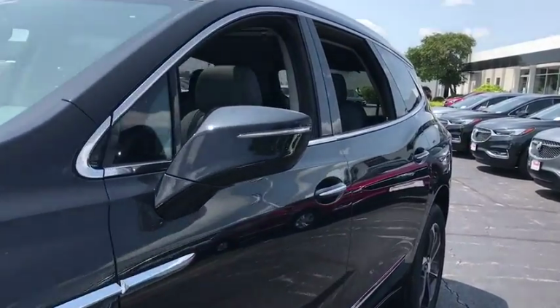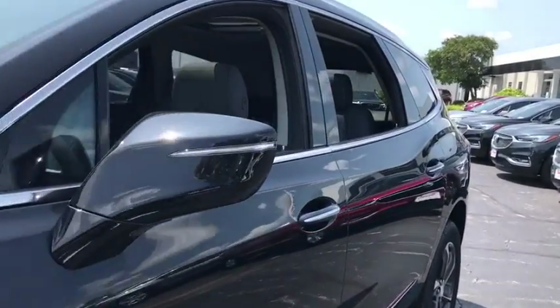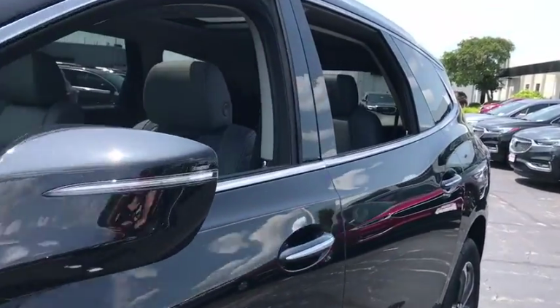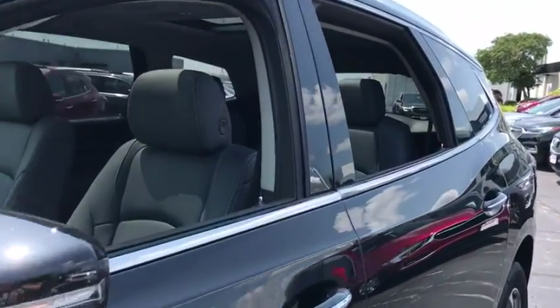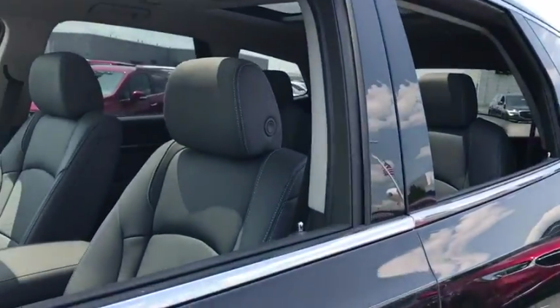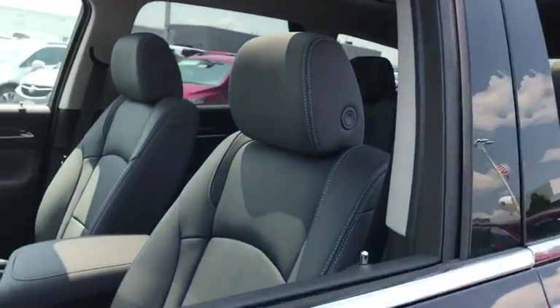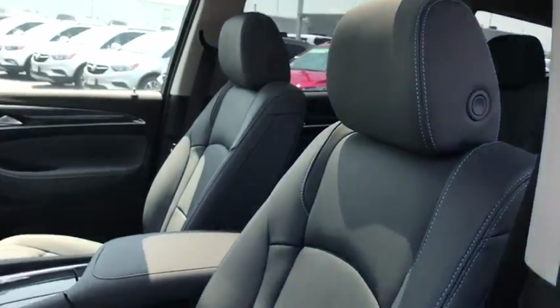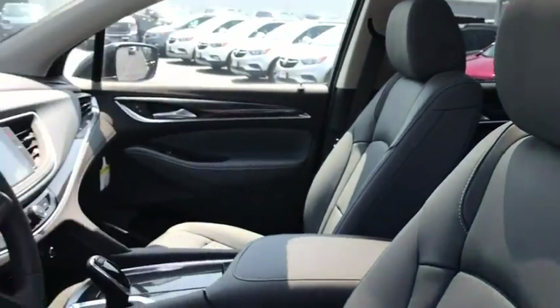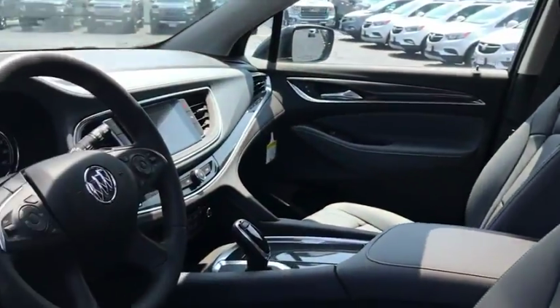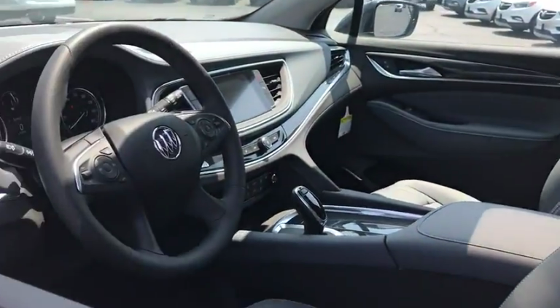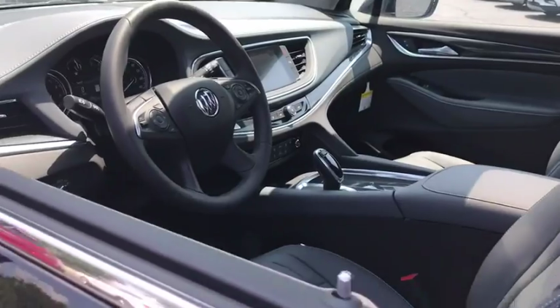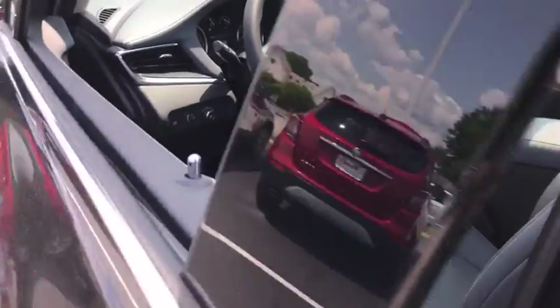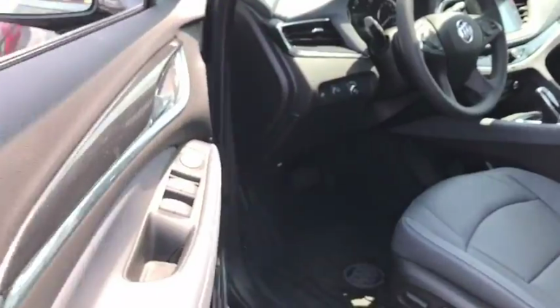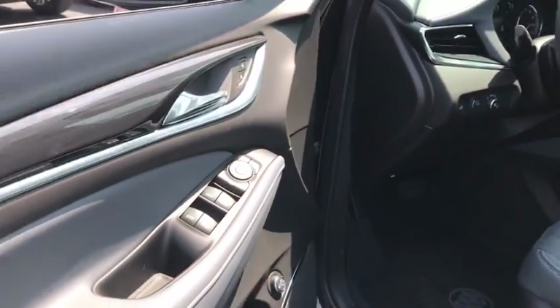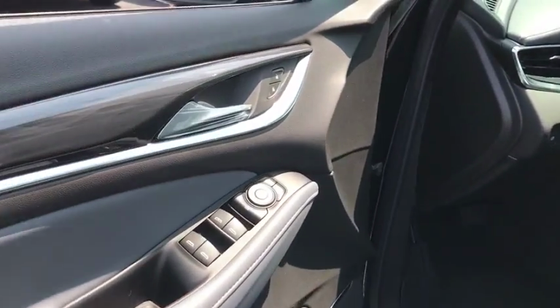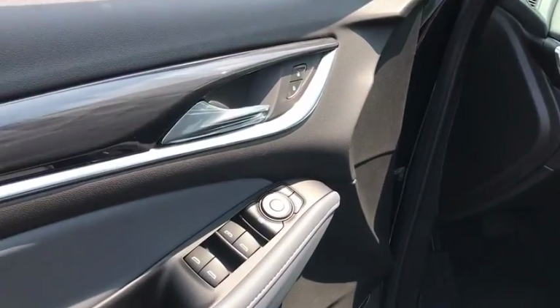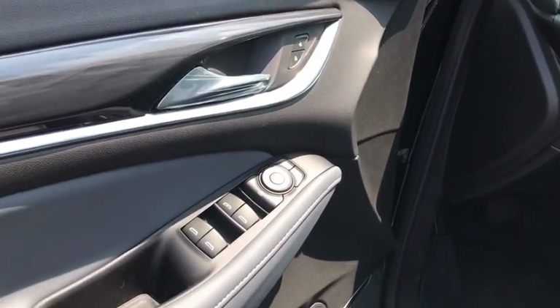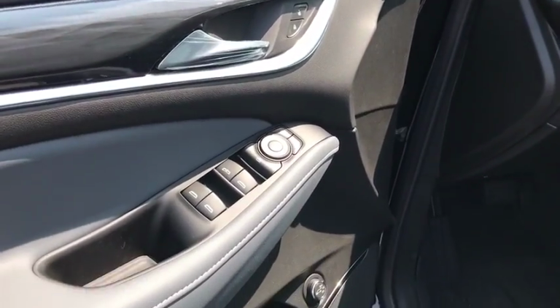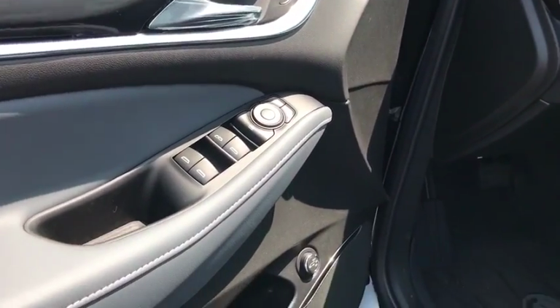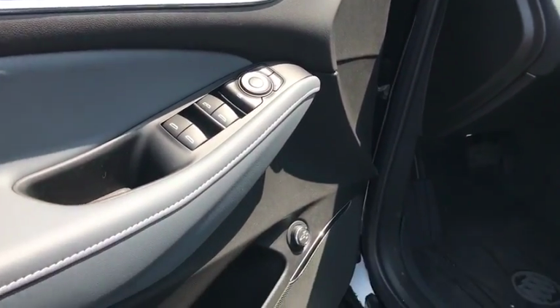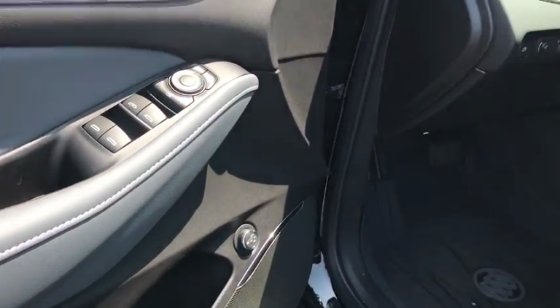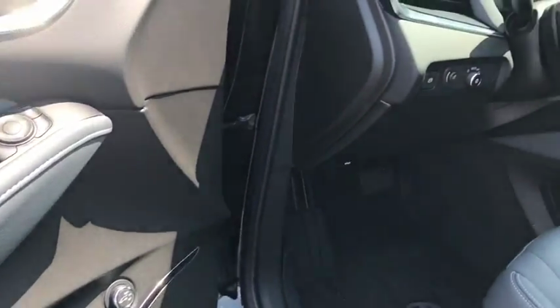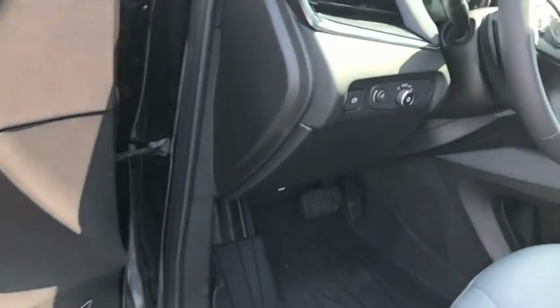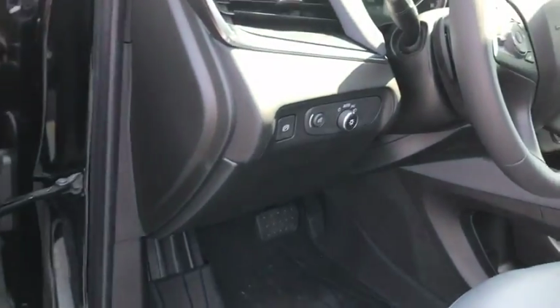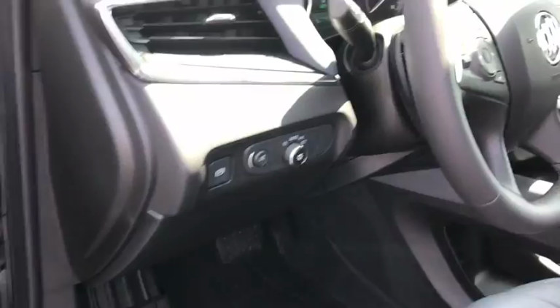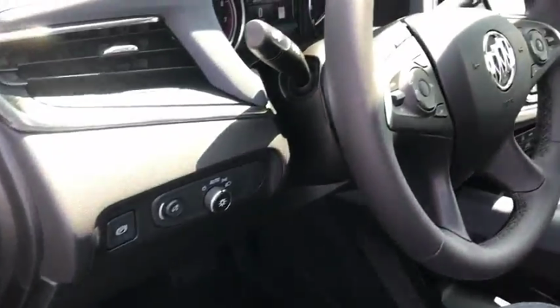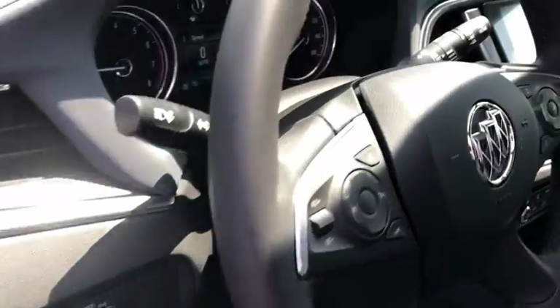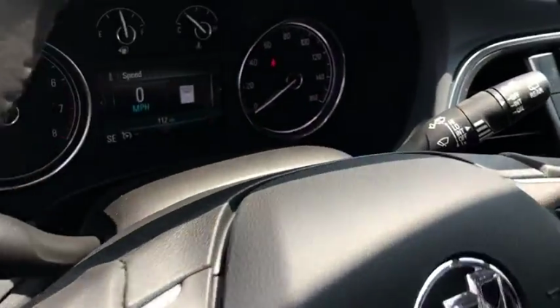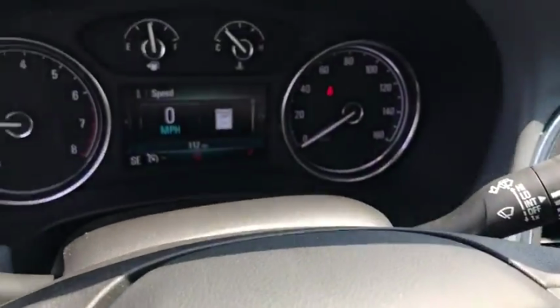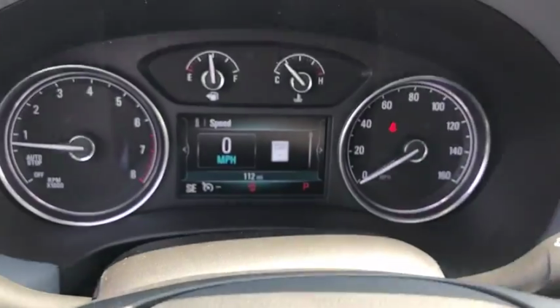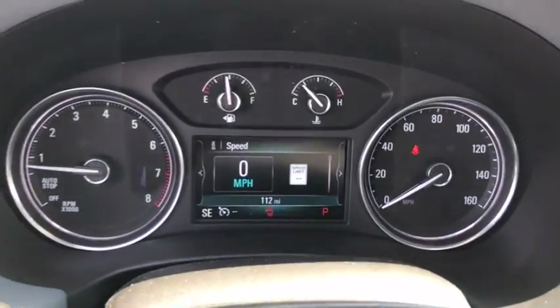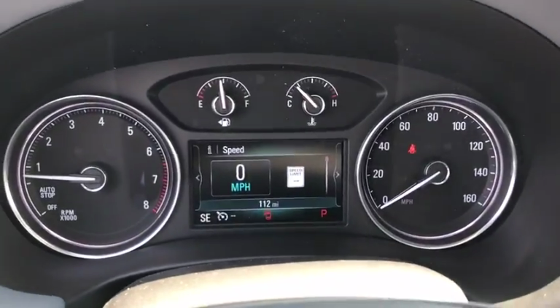Steering wheel audio controls, power liftgate, backup camera, keyless entry, remote engine start, power passenger seat, stability control, traction control, anti-lock braking system, Bluetooth.